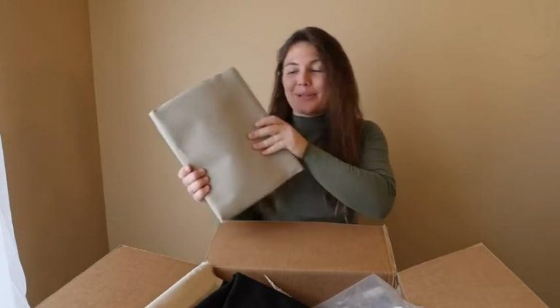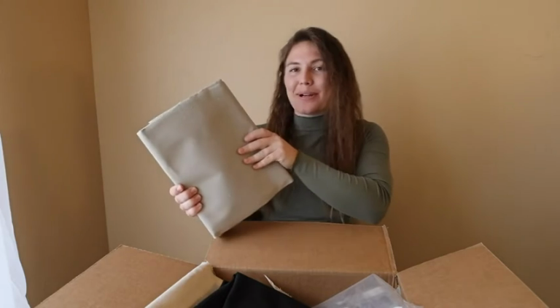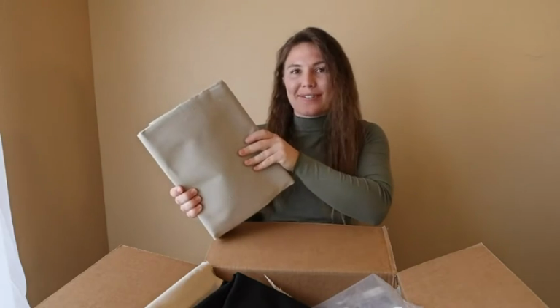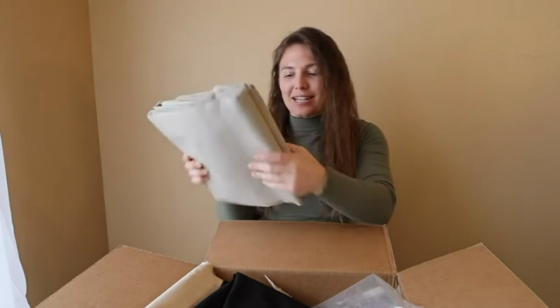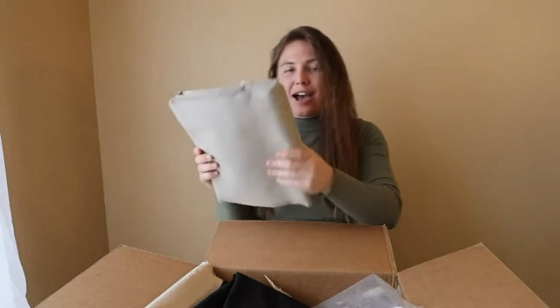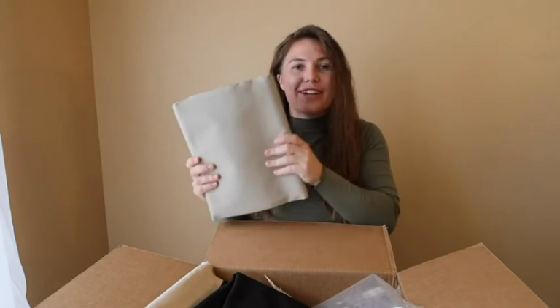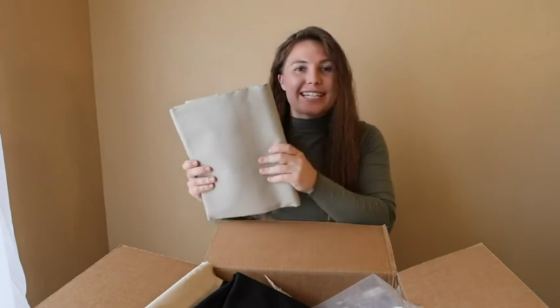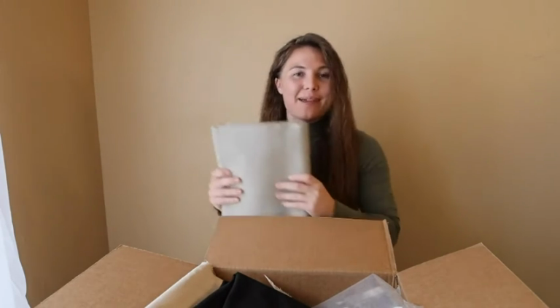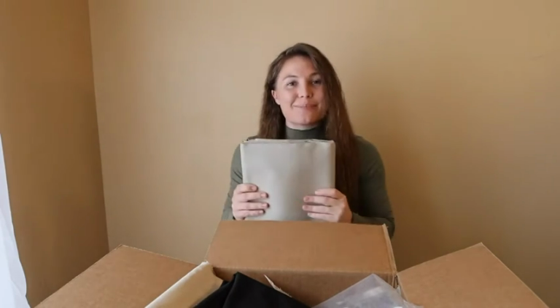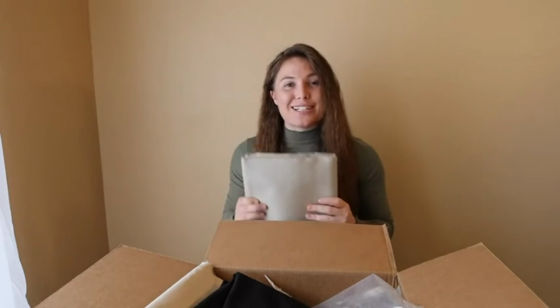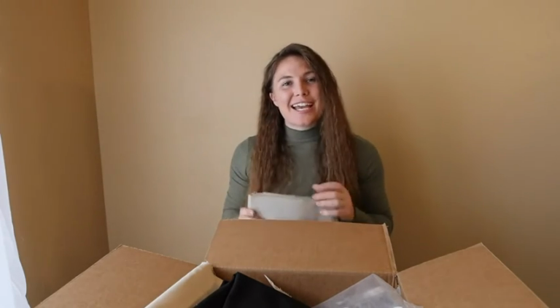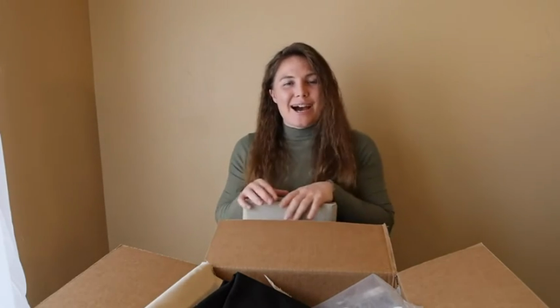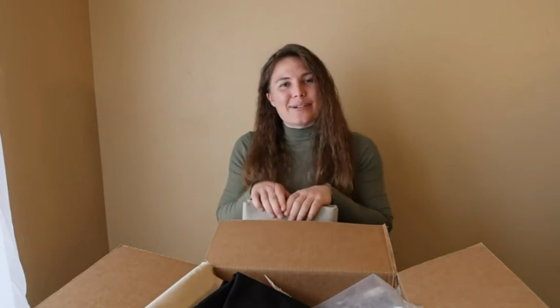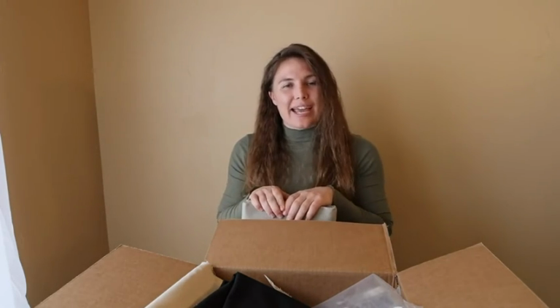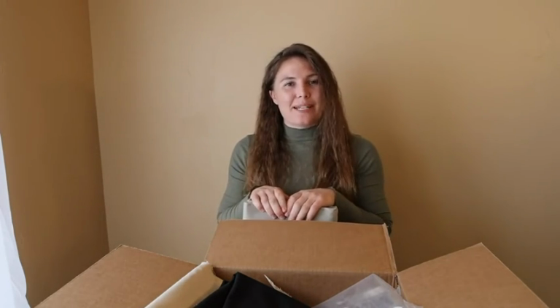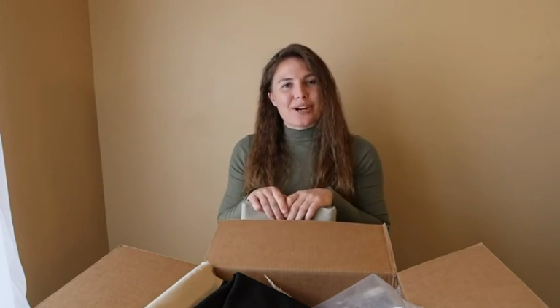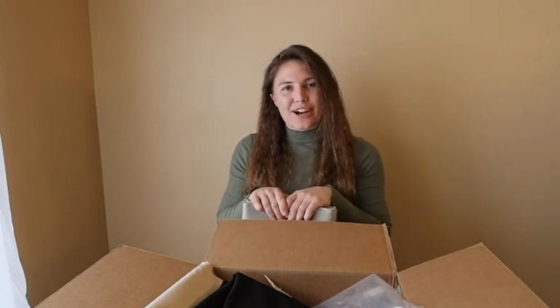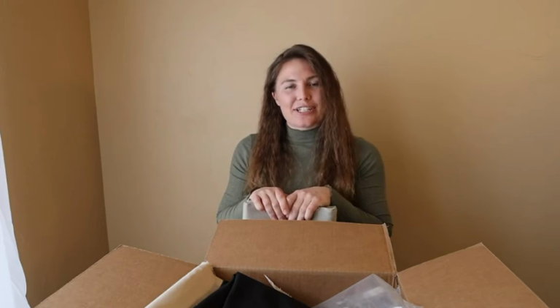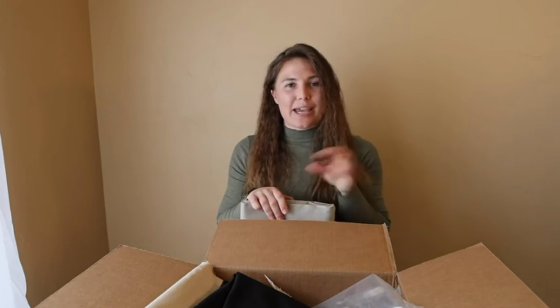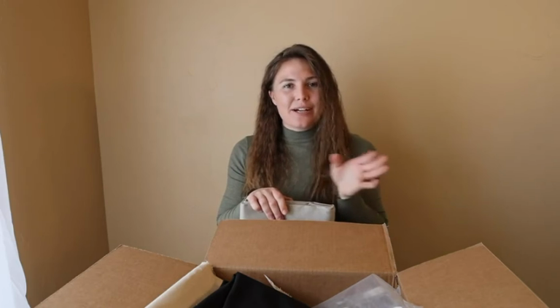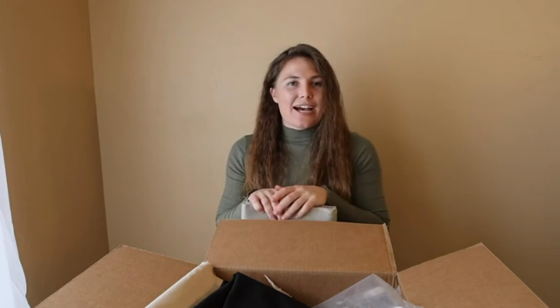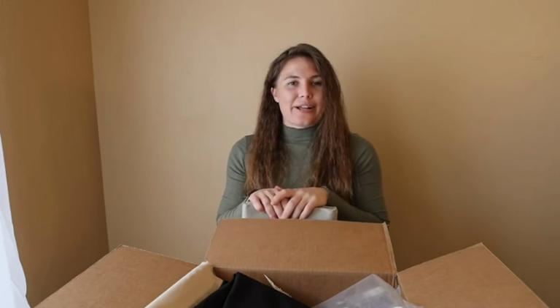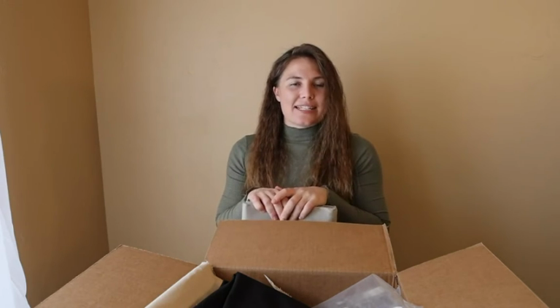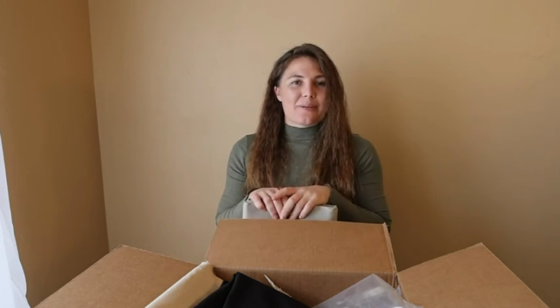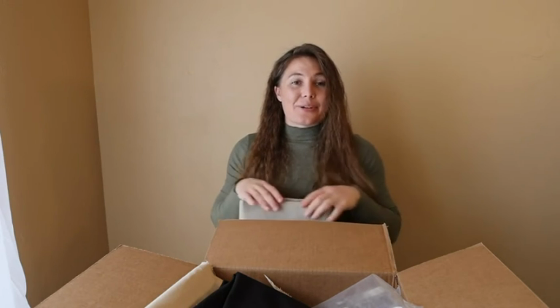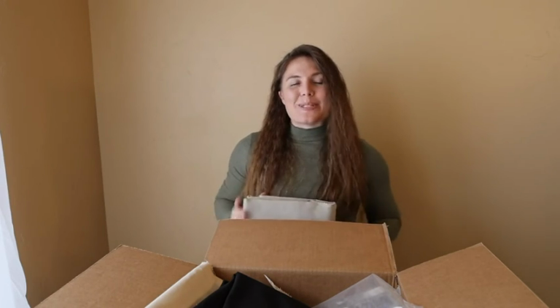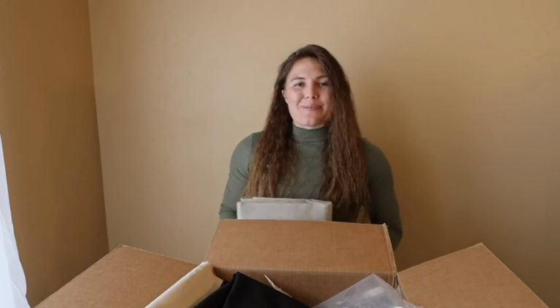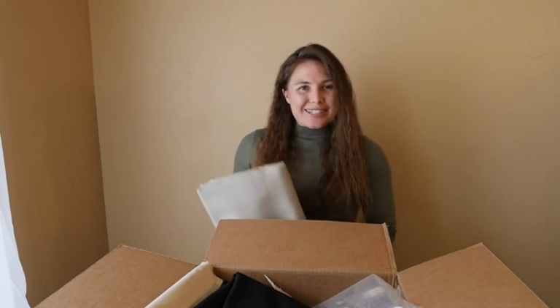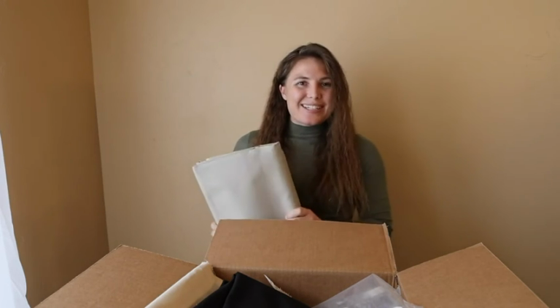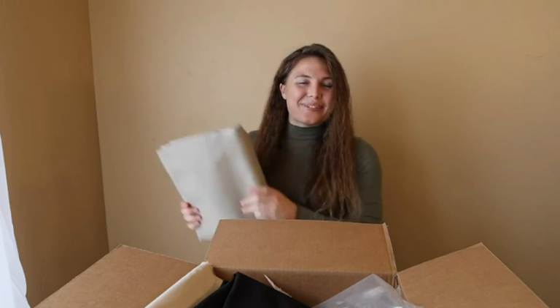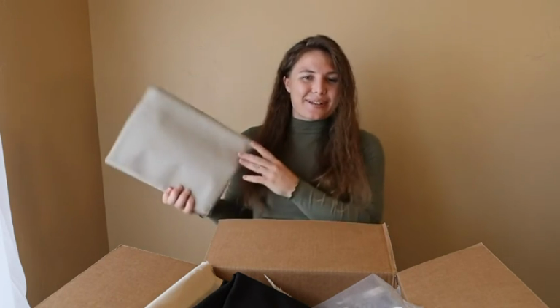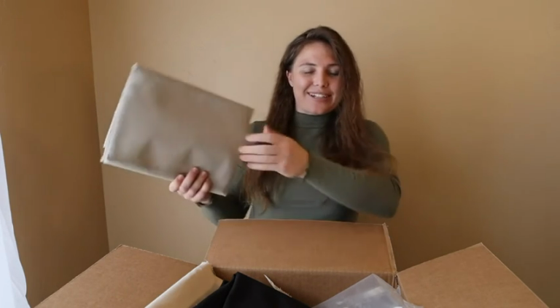Thank you so much, Canvas Etc. I'm very excited to make this project. I'll be doing a piece for over our kitchen table as well as in some of our rooms. So make sure you stay tuned for the final product.